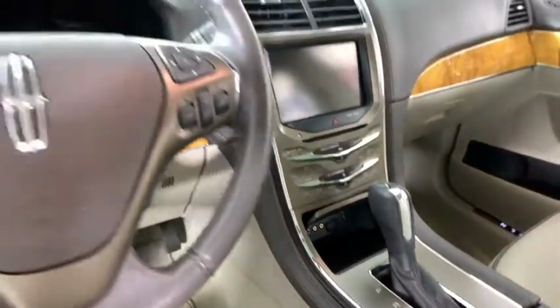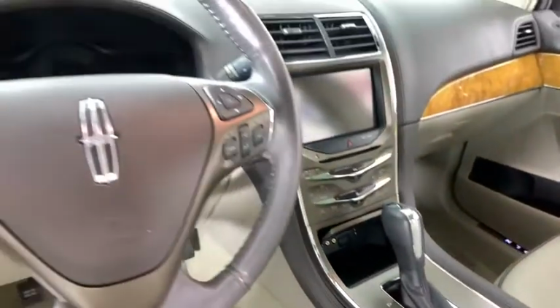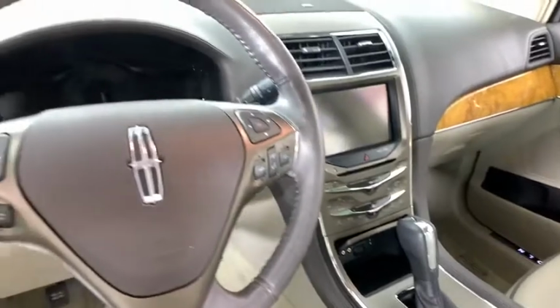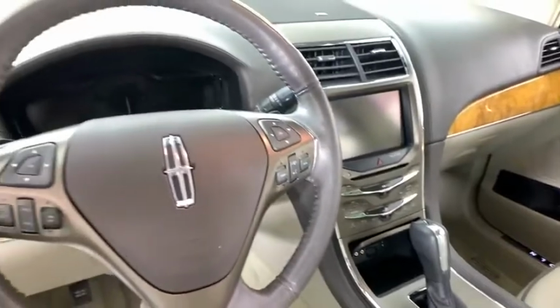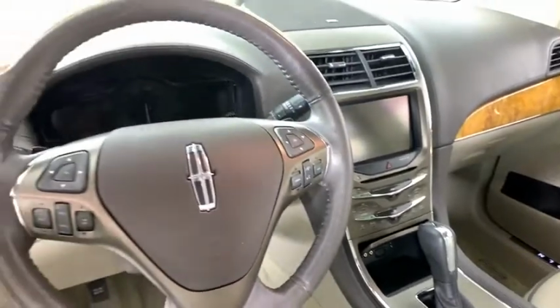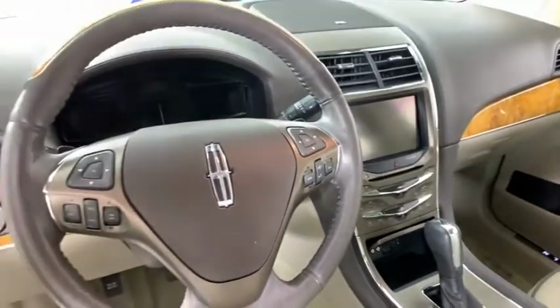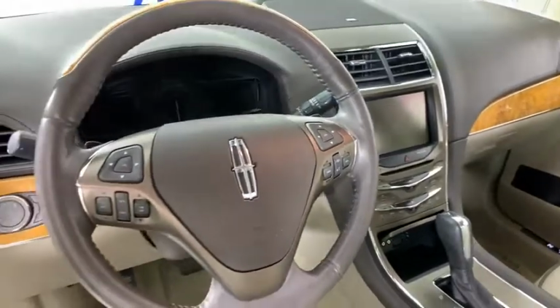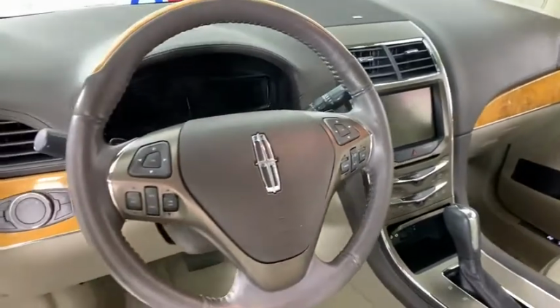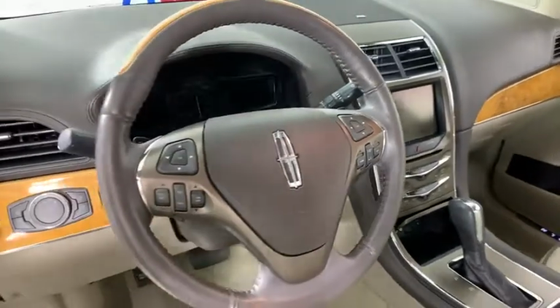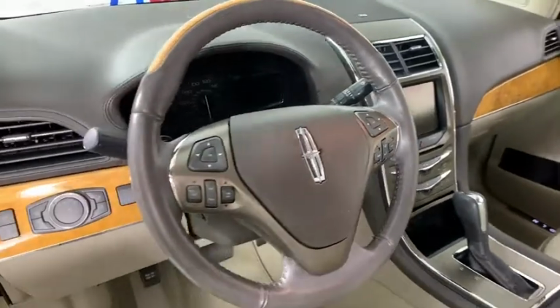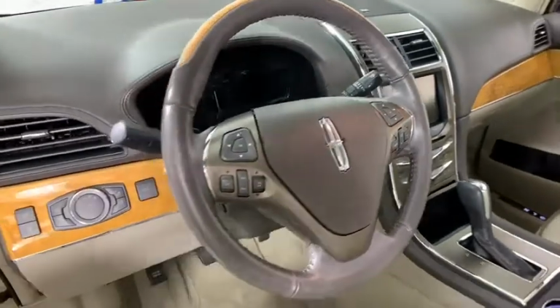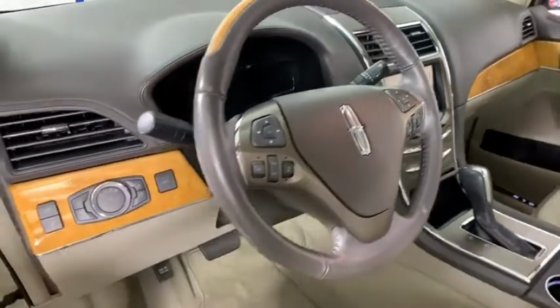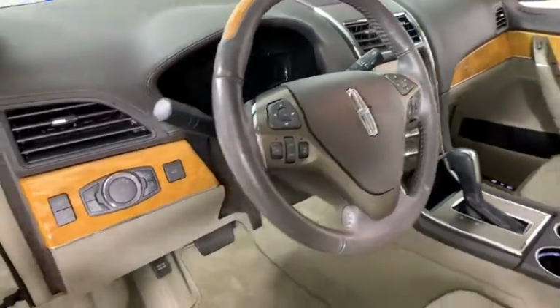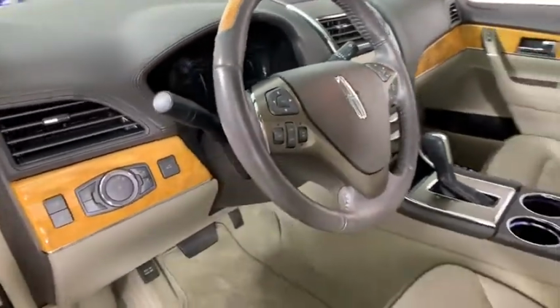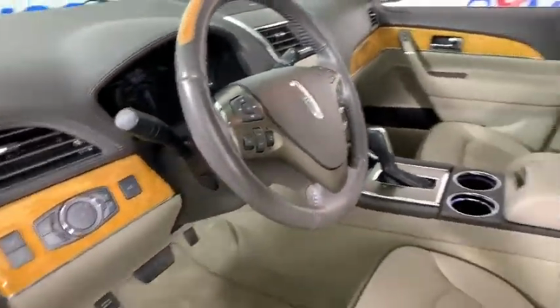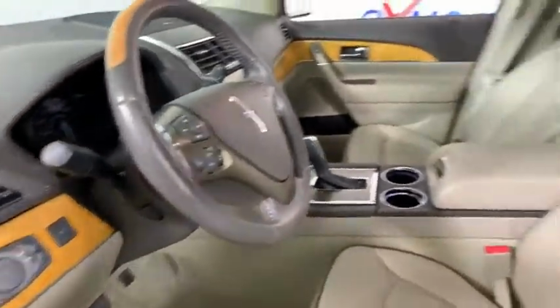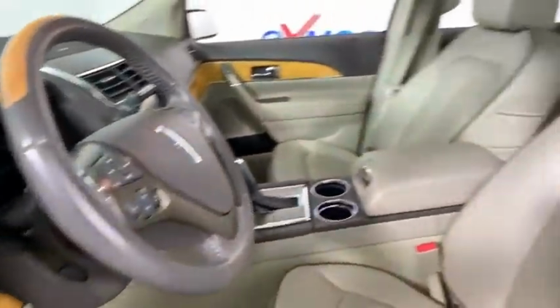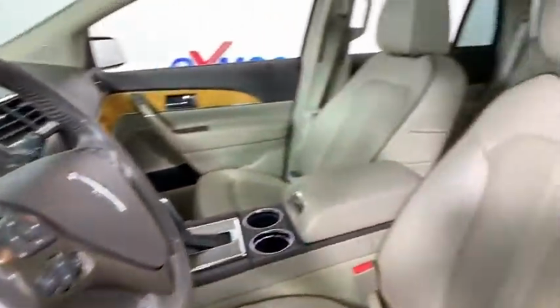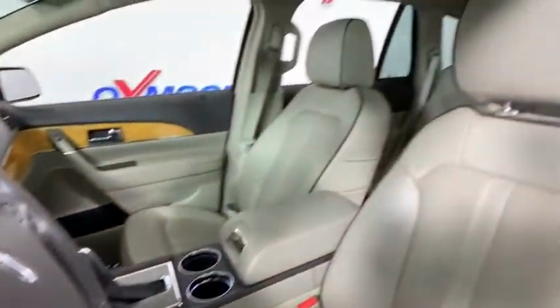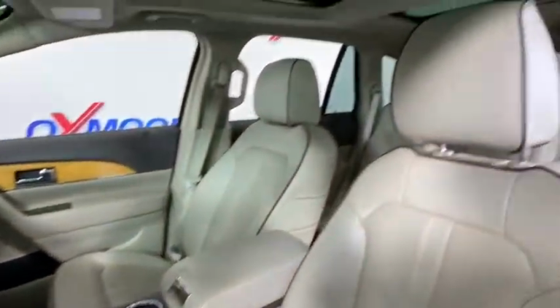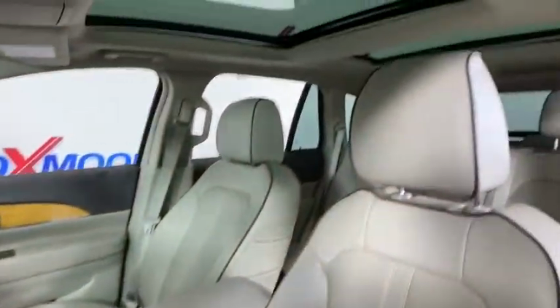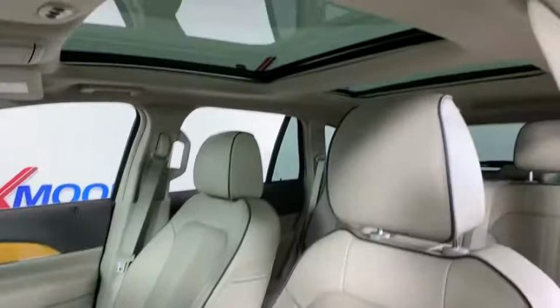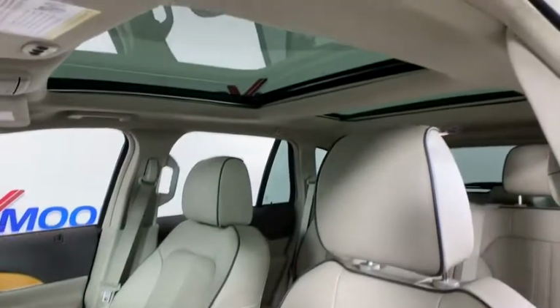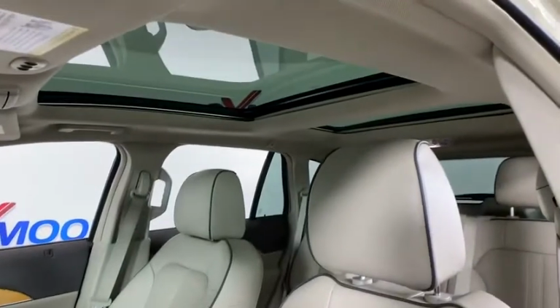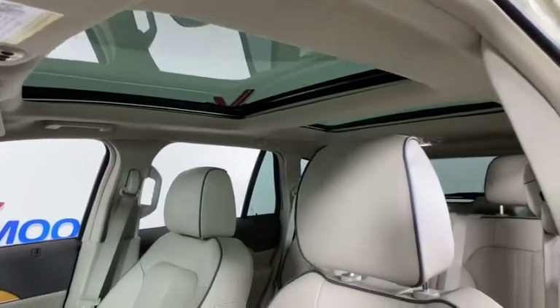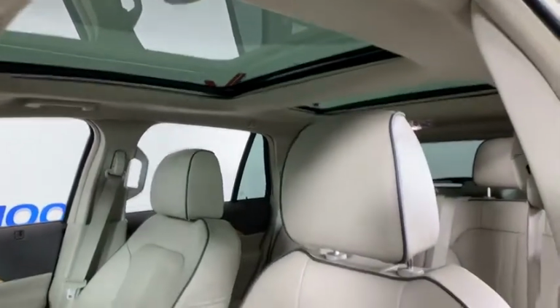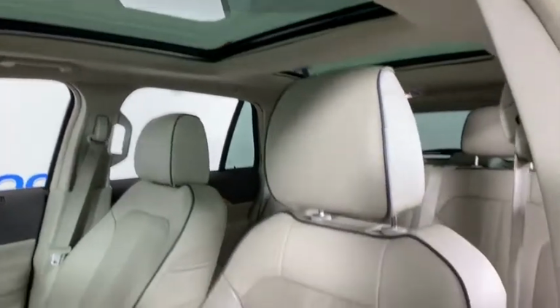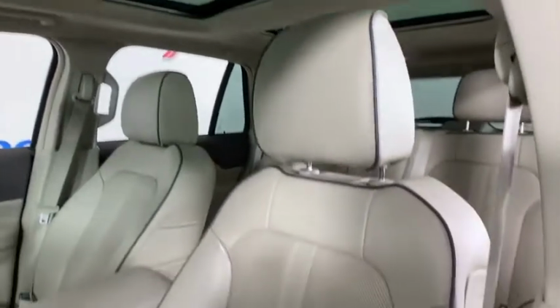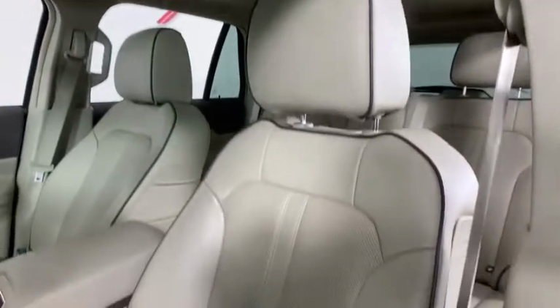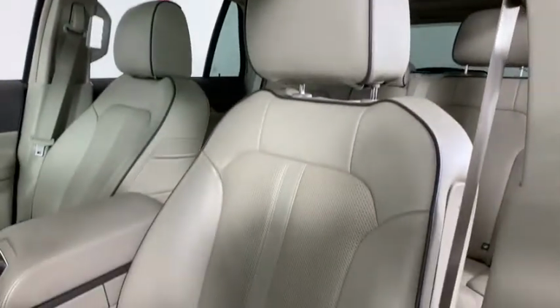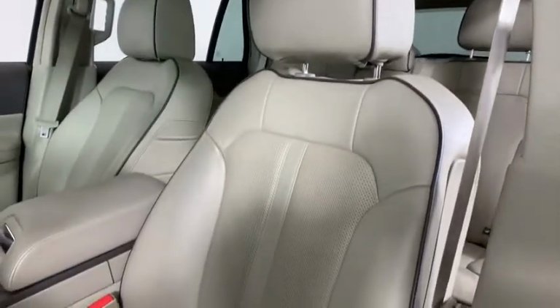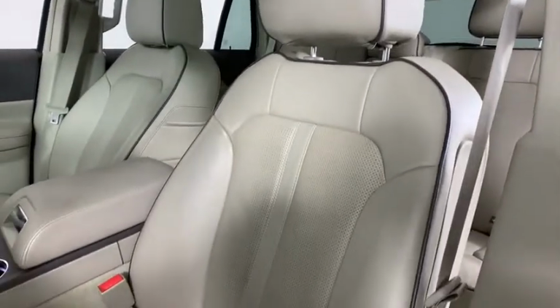Navigation system, Bluetooth, dual airbags, alloy wheels, power steering, one owner, four-wheel disc brakes, compass, fog lights.